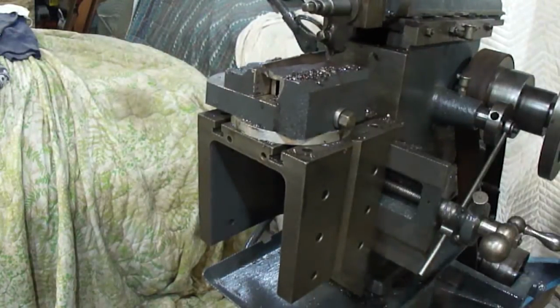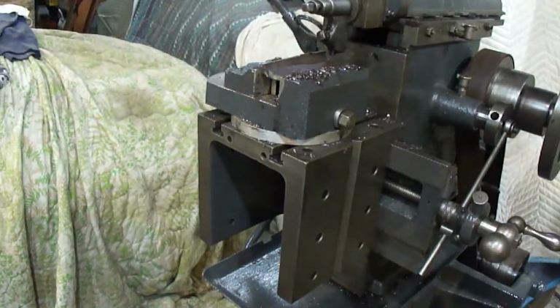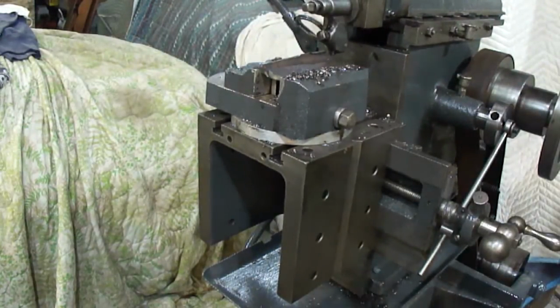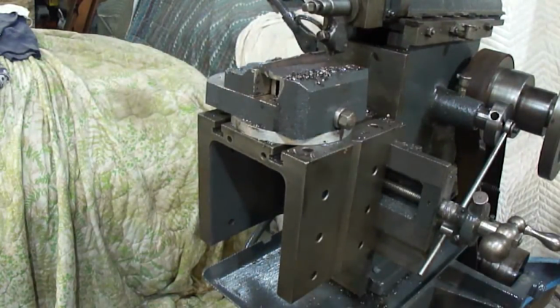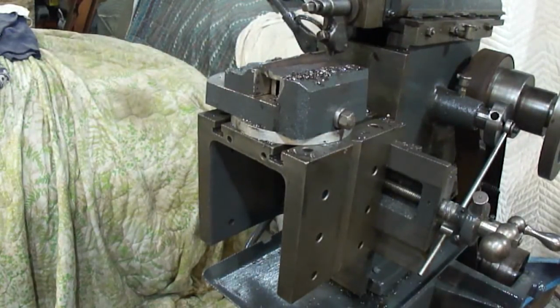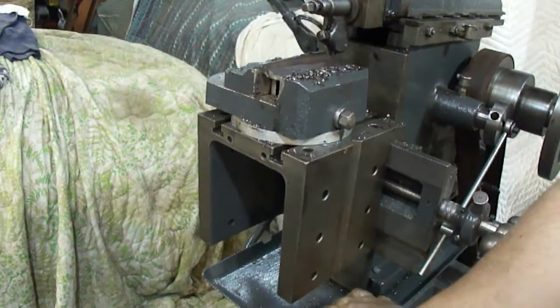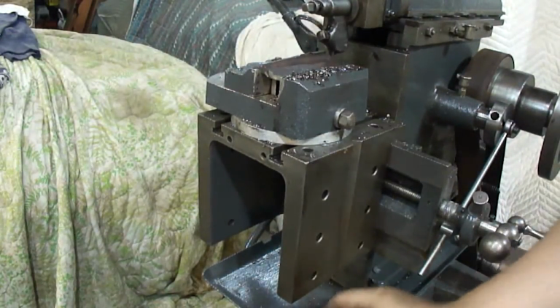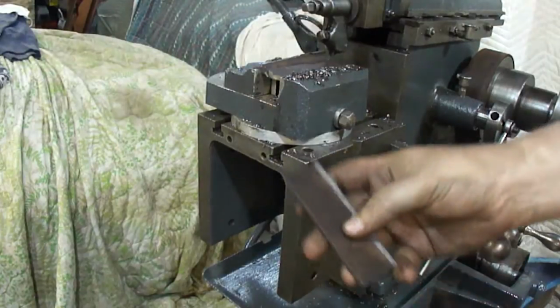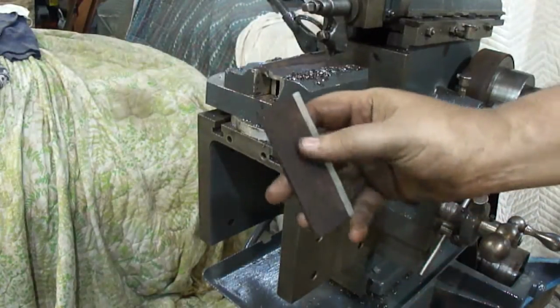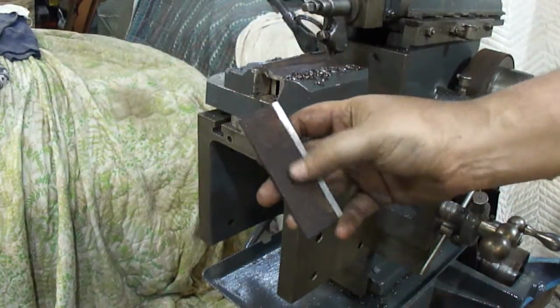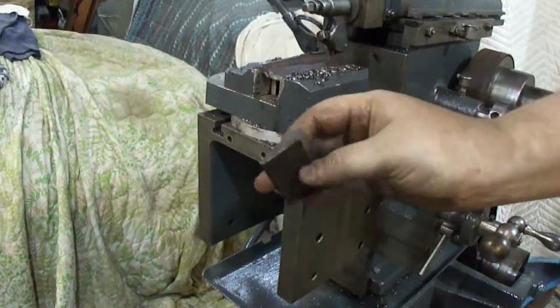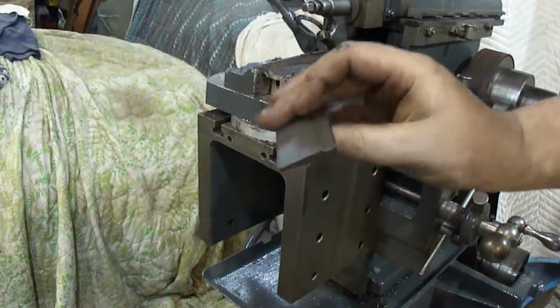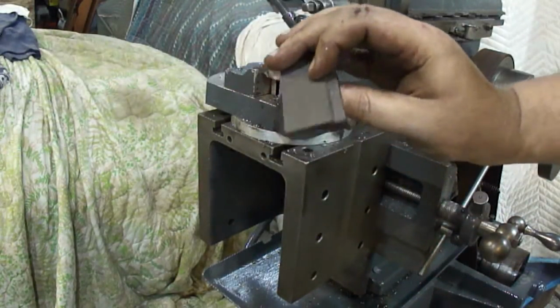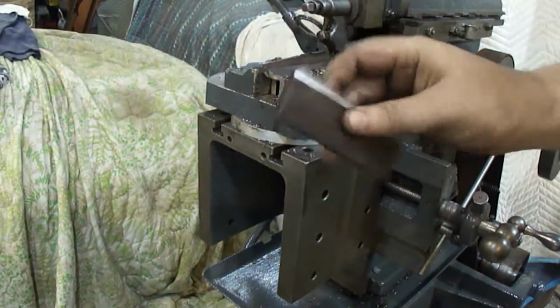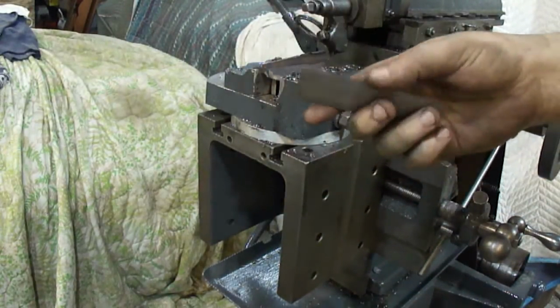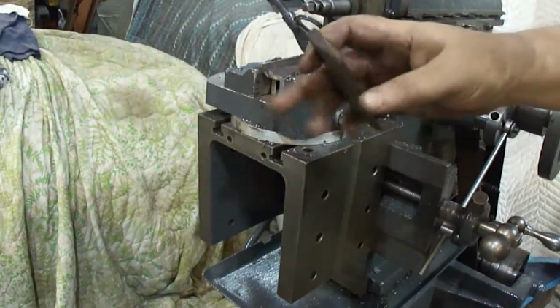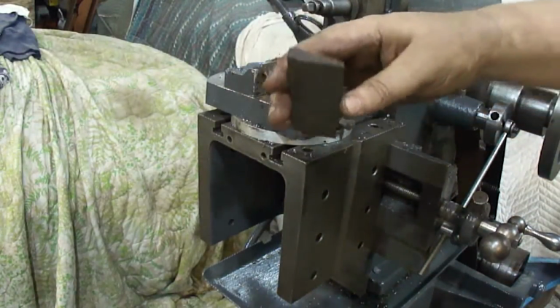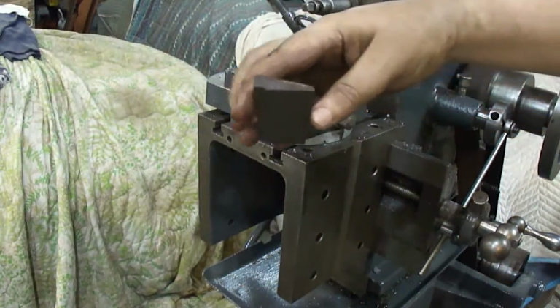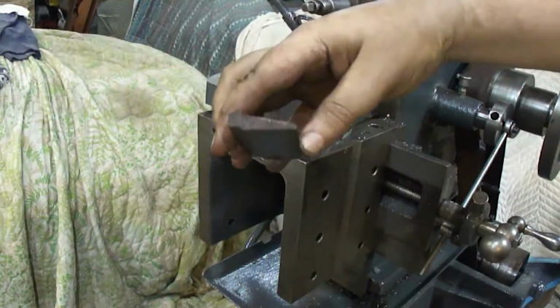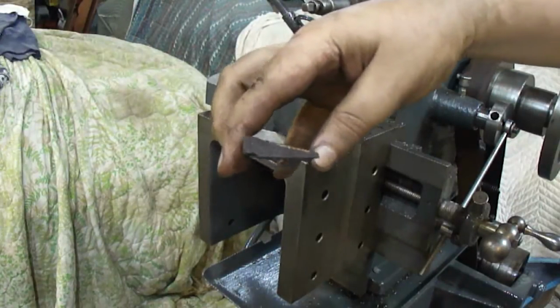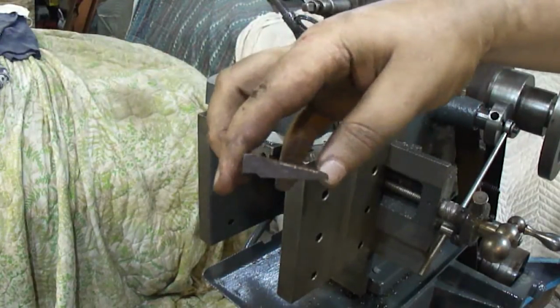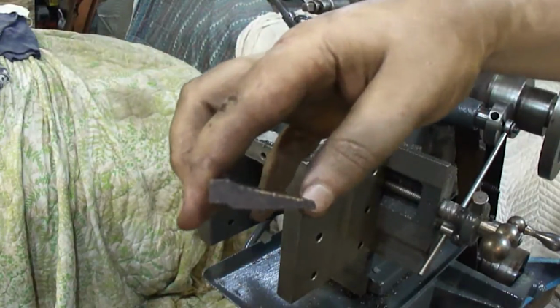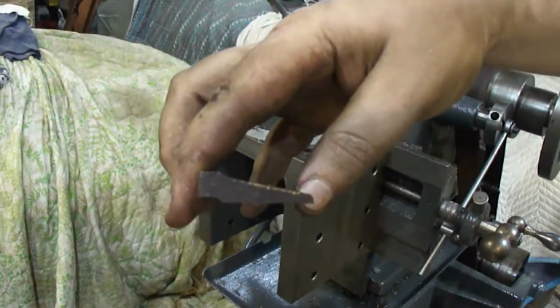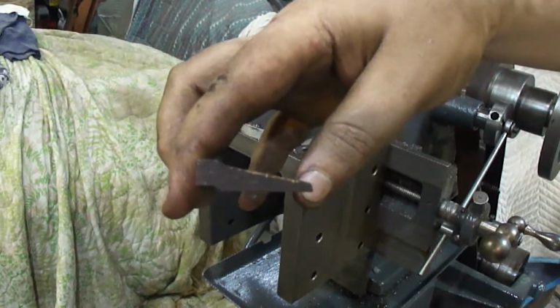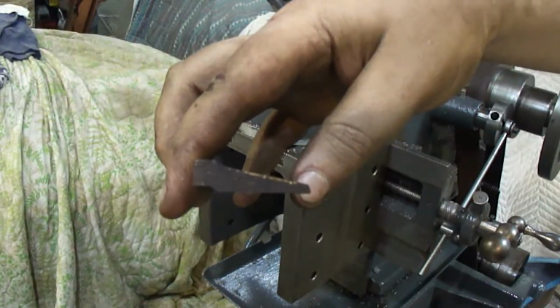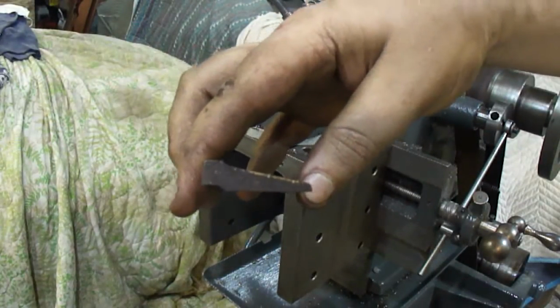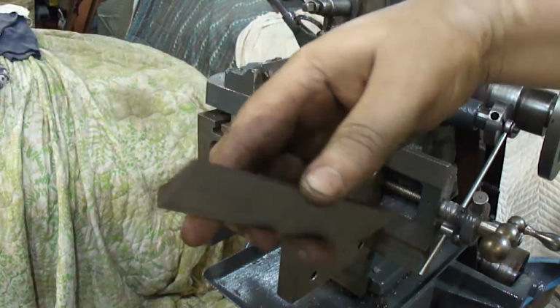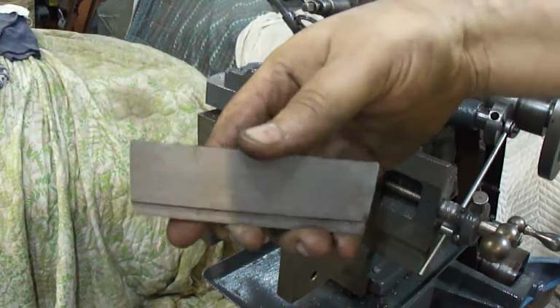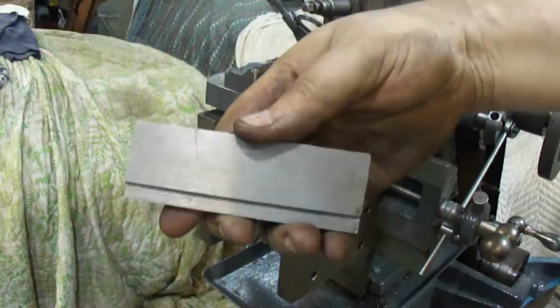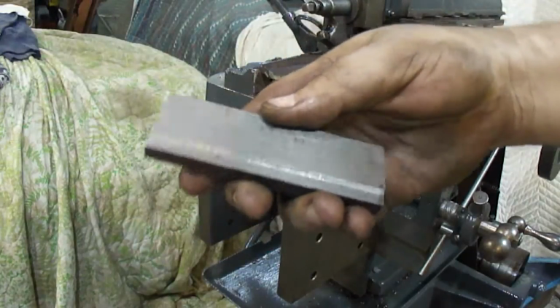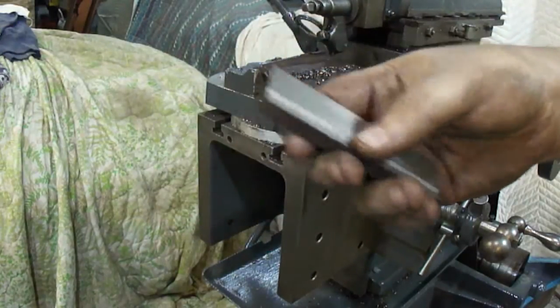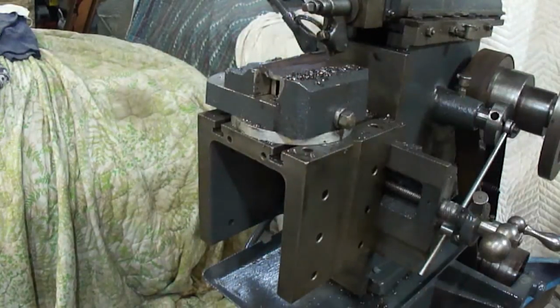Now I'll do this one up and I'll just hit this on the wire wheel to clean up the rust on it. But that's your profile of the Starrett 65. It's out of simple C-channel.